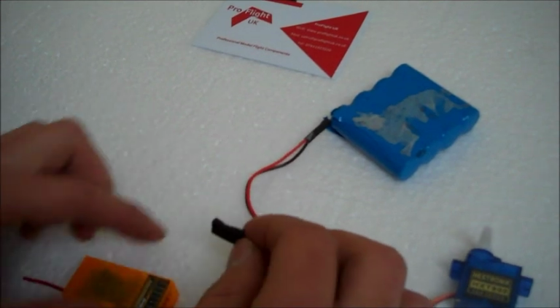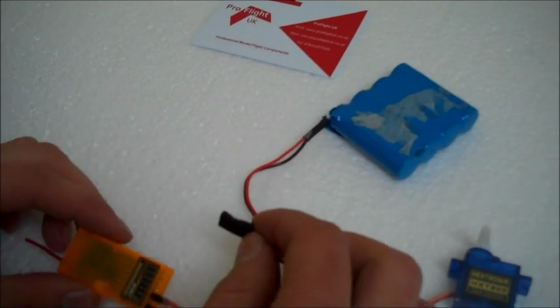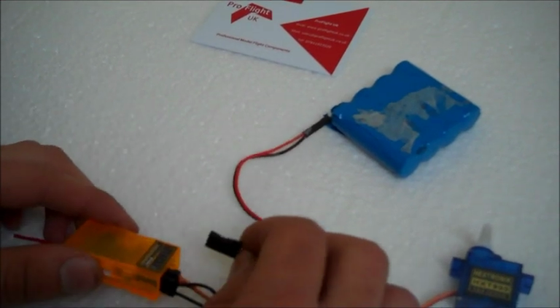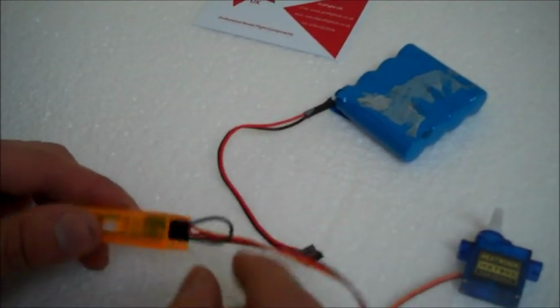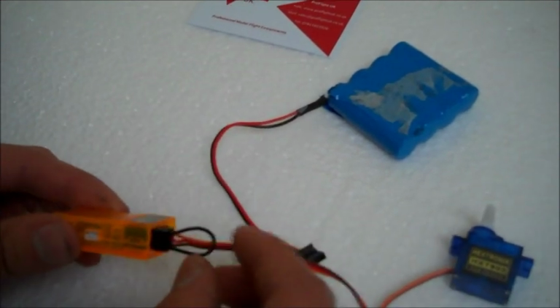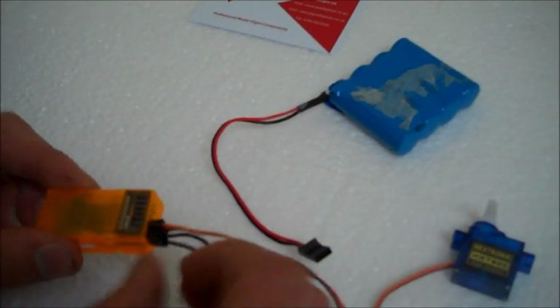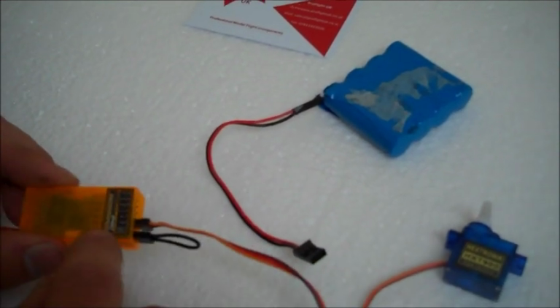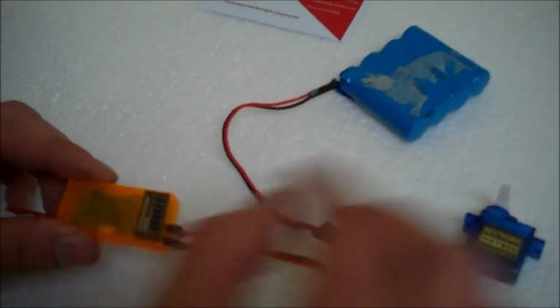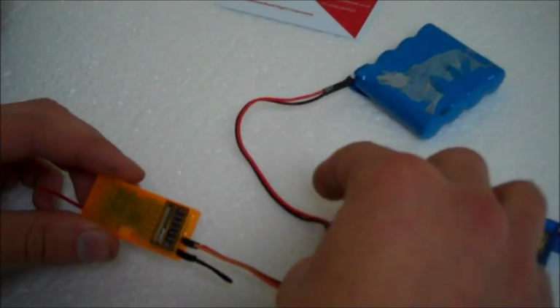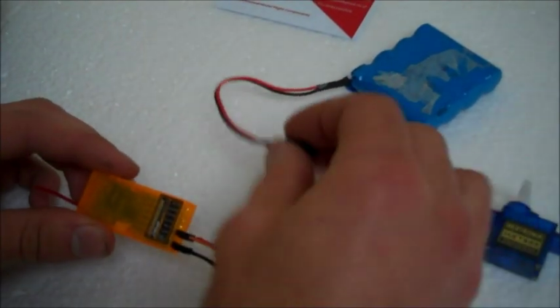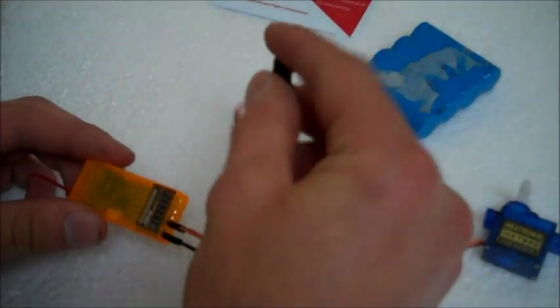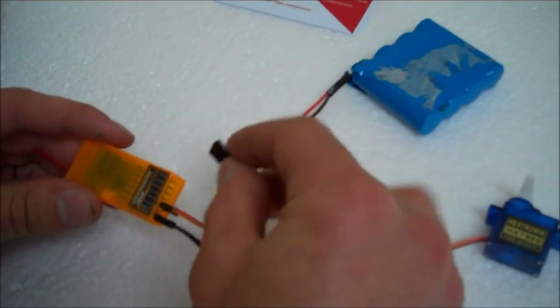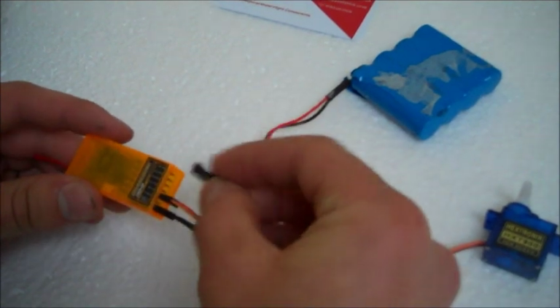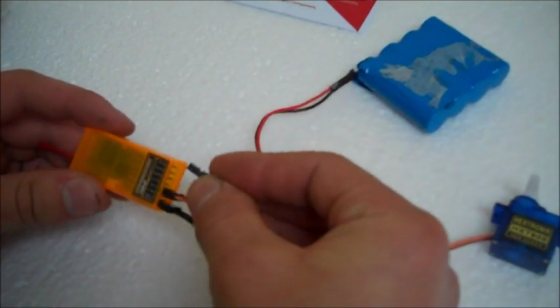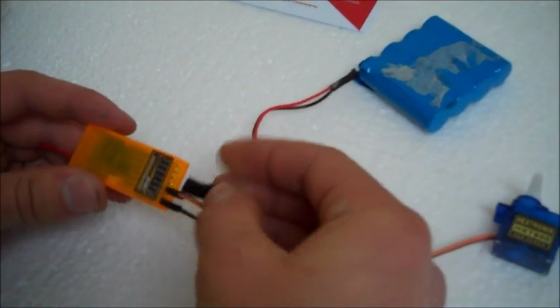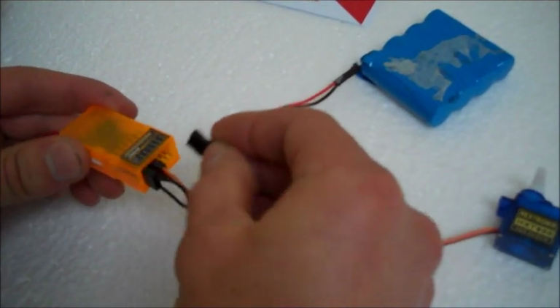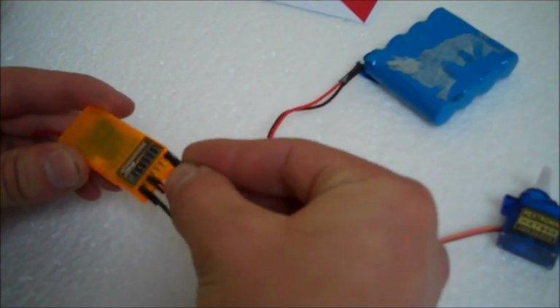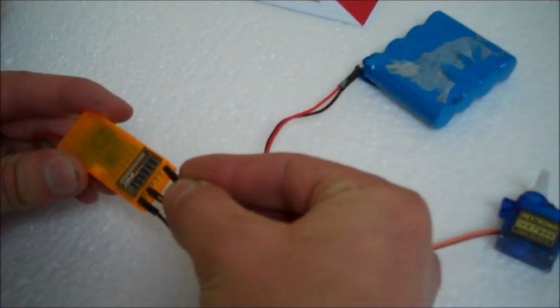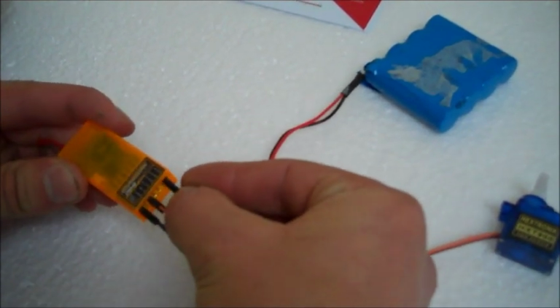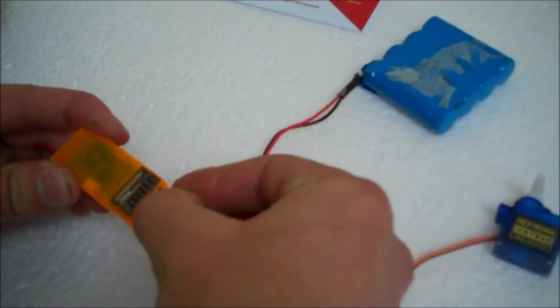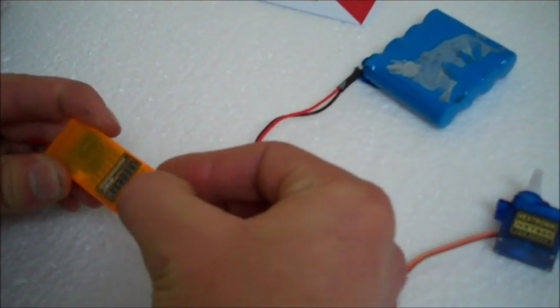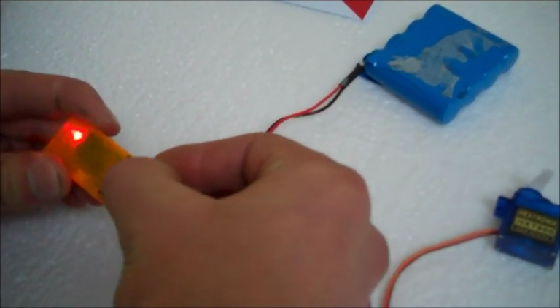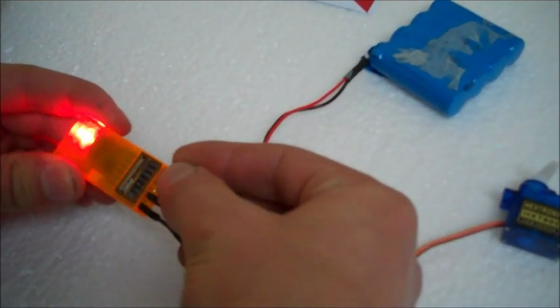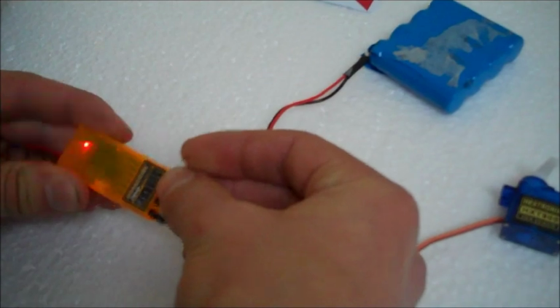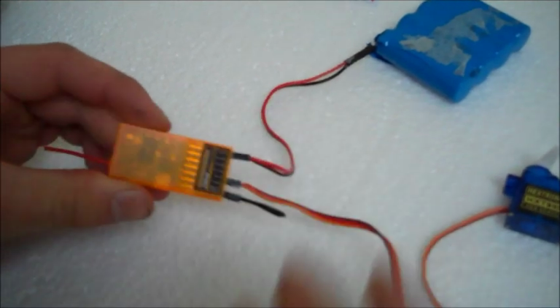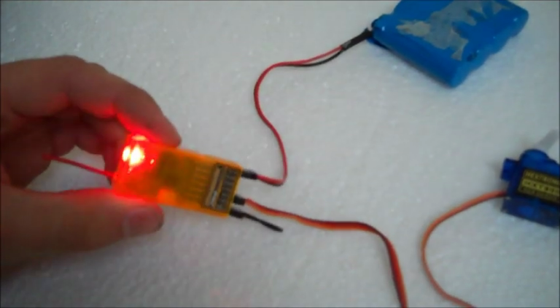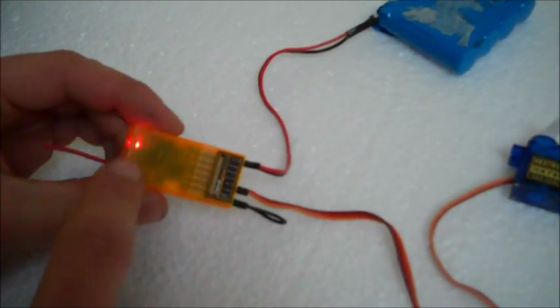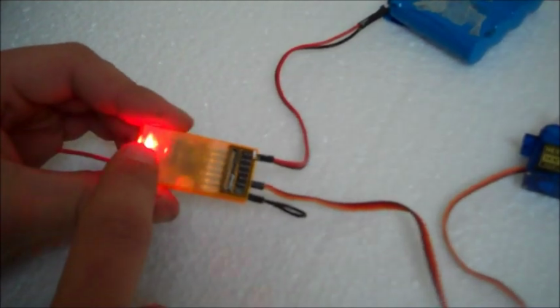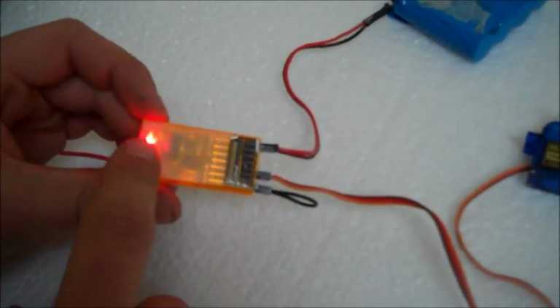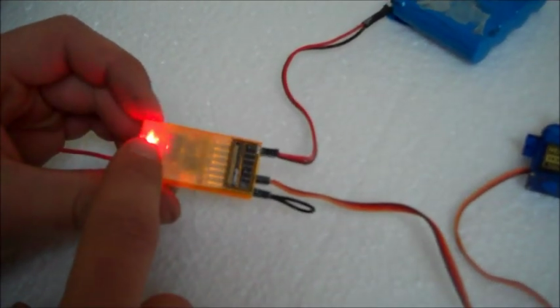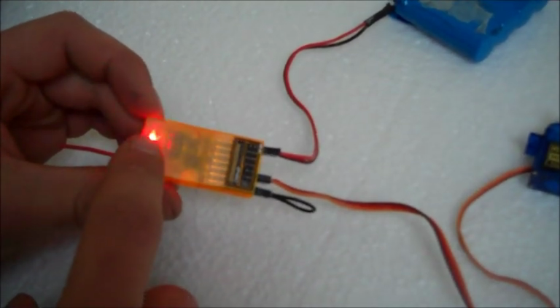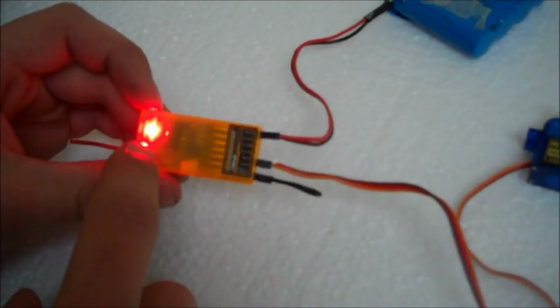Once the bind plug is plugged into the bind port, I'll plug the receiver pack into any of the spare channels on the receiver, like so. As you can see the LED here is blinking.